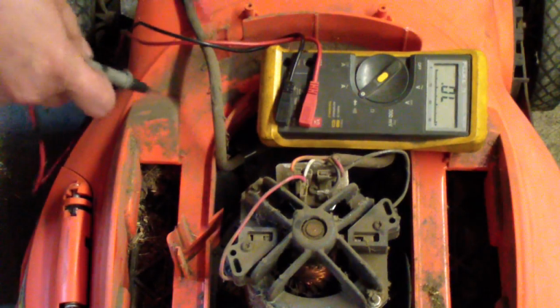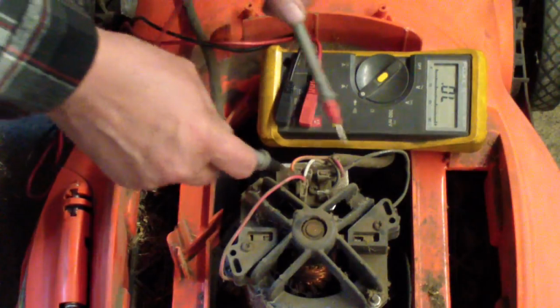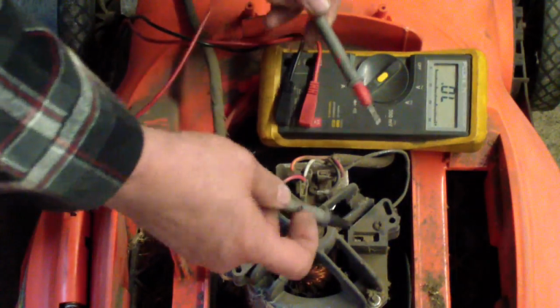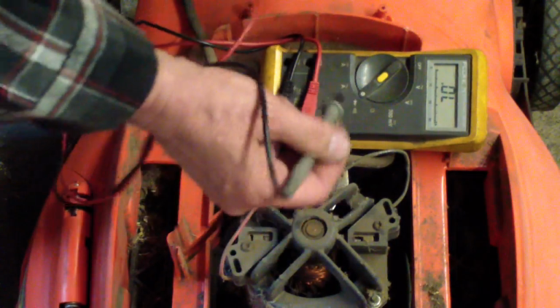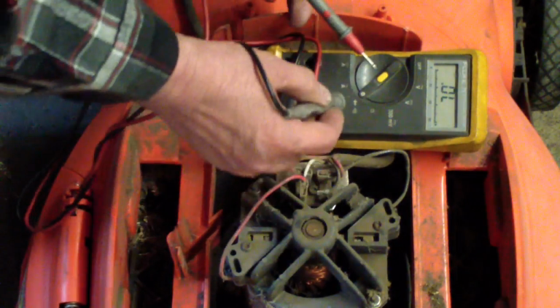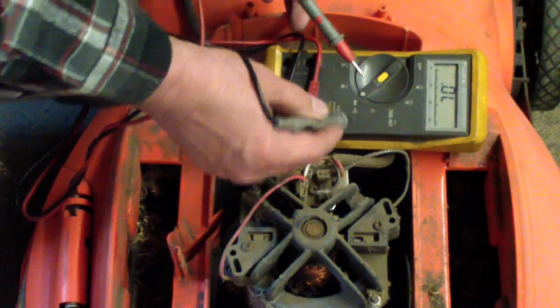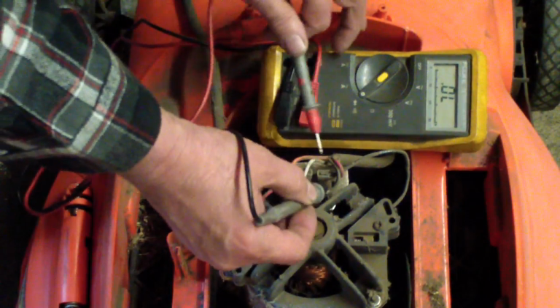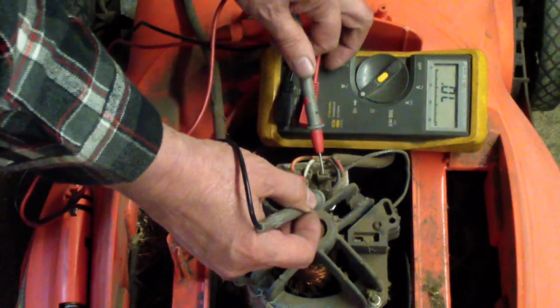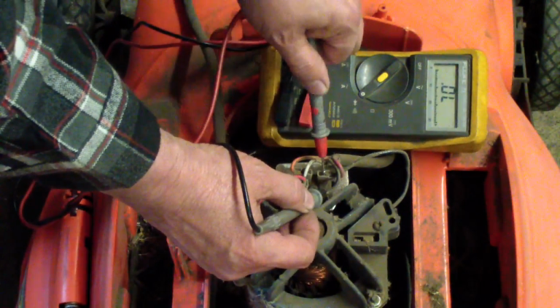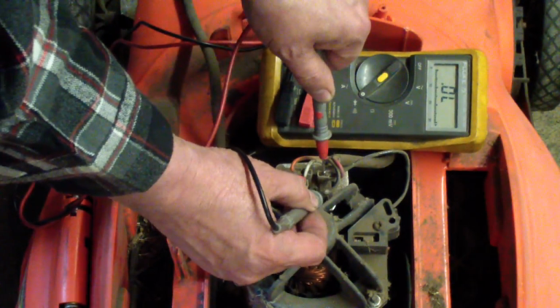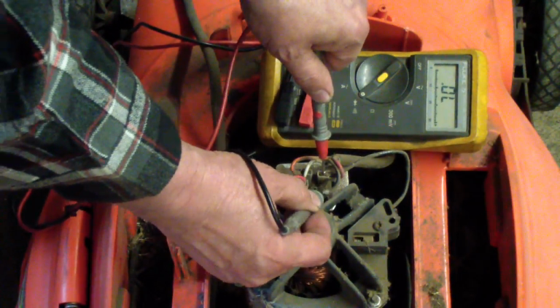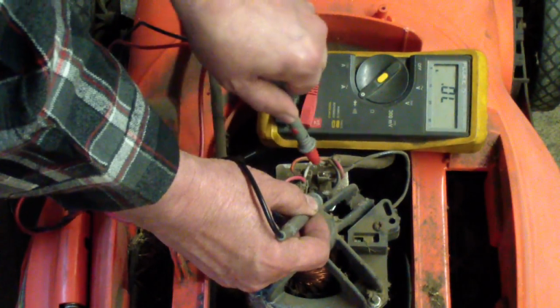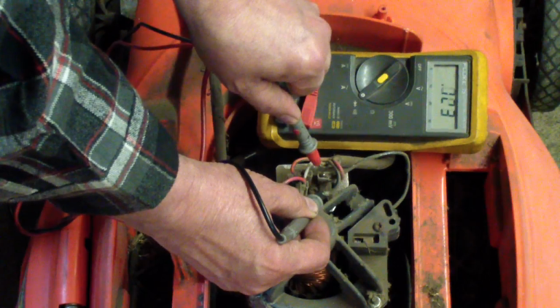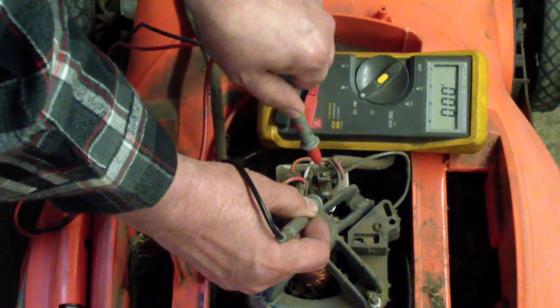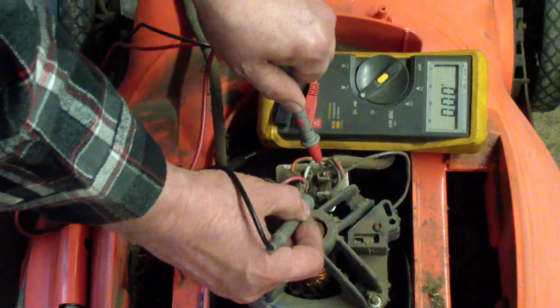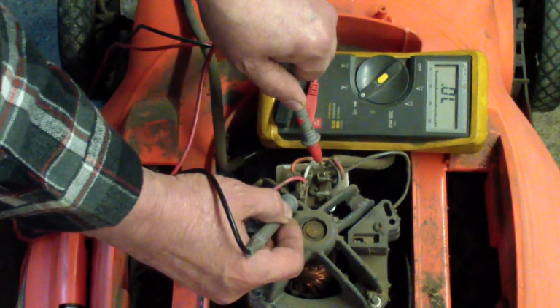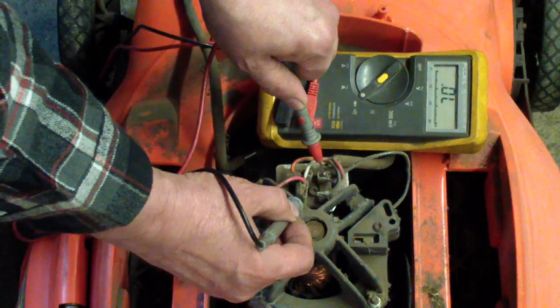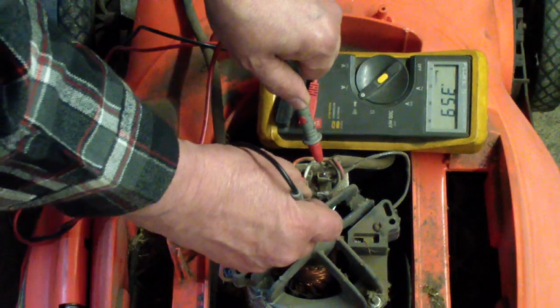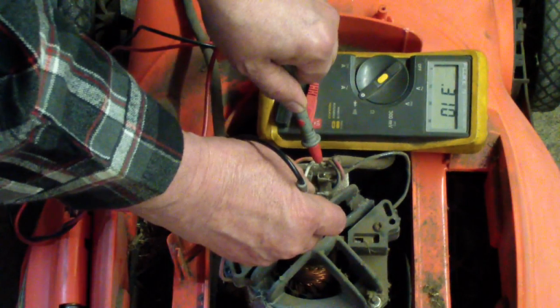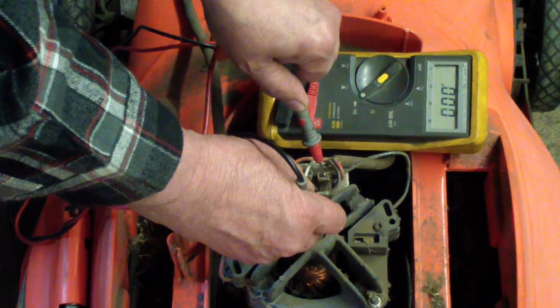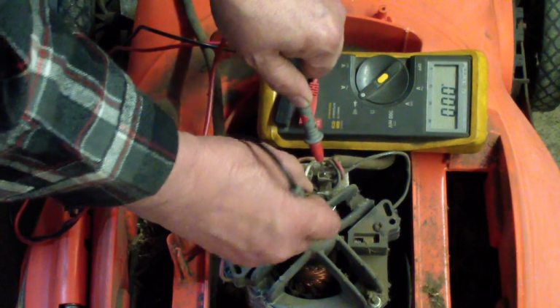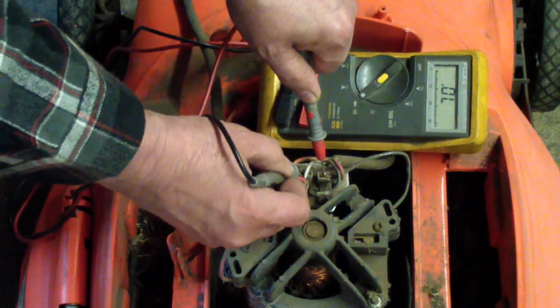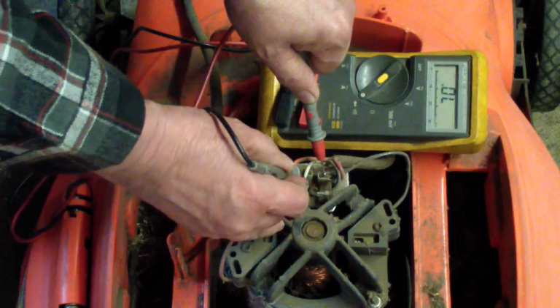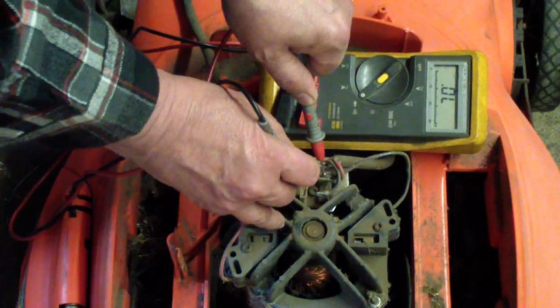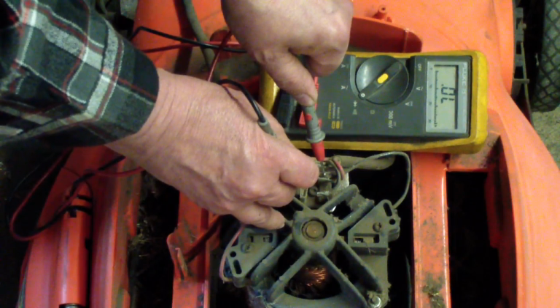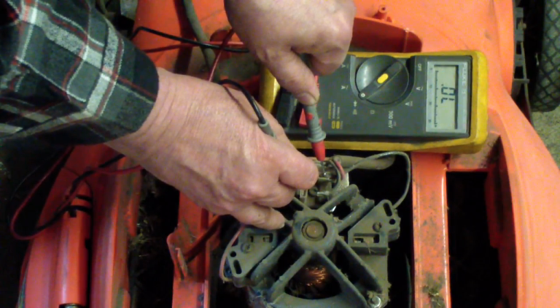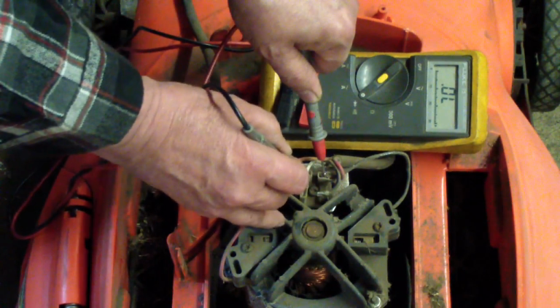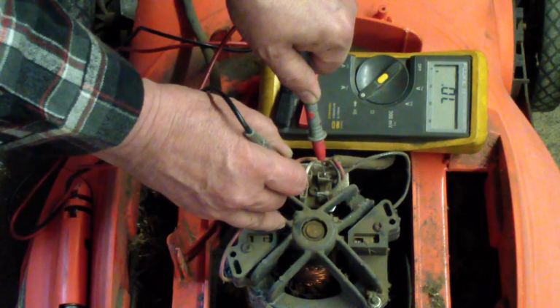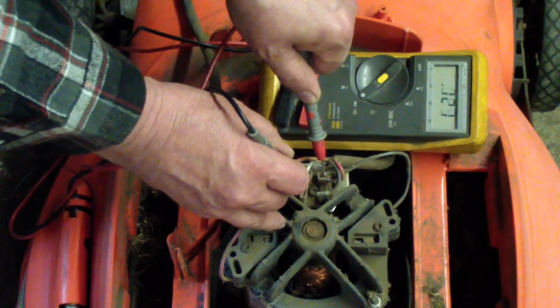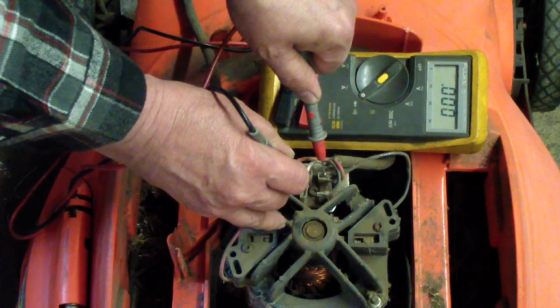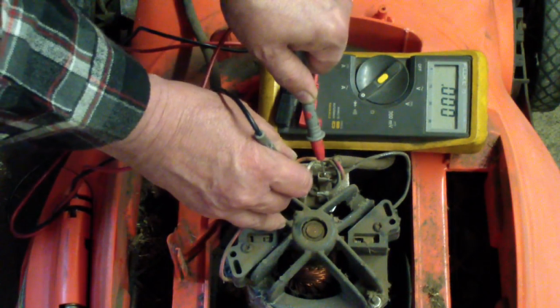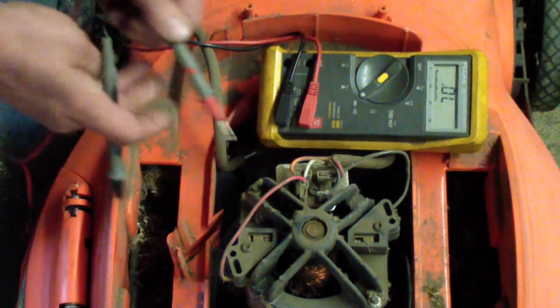We'll take our diode test on our meter. It's shorted there. It's shorted there. And it's shorted there.